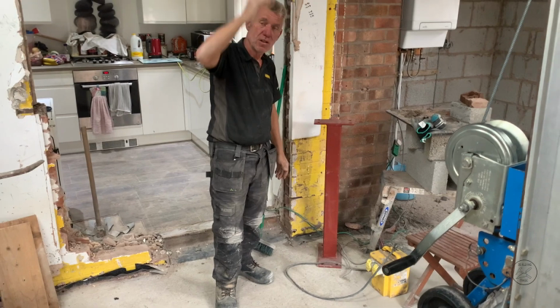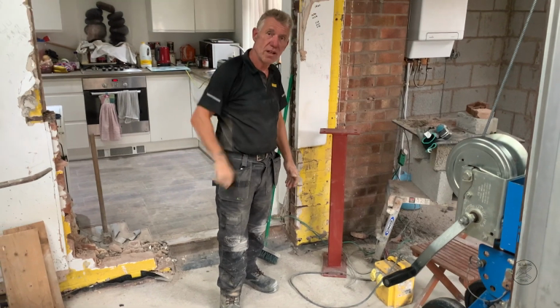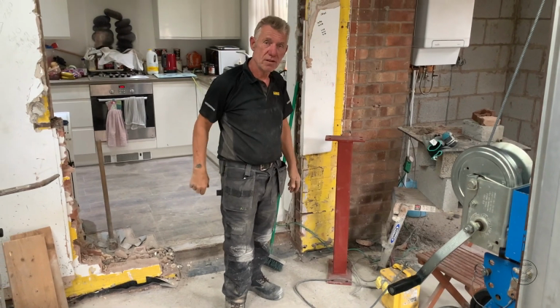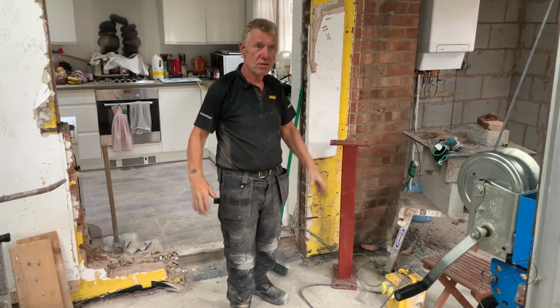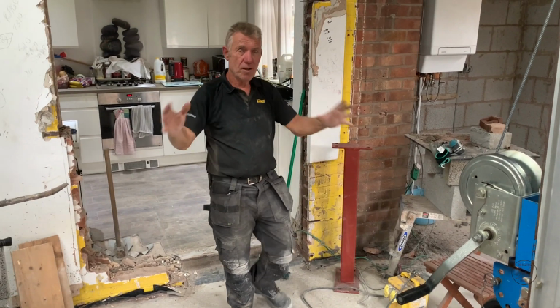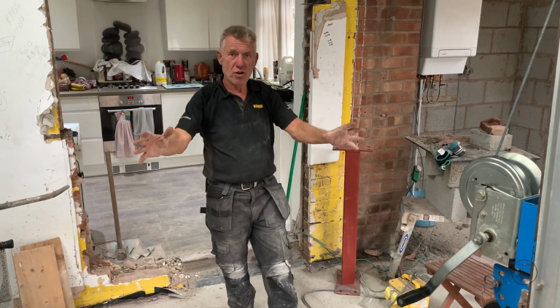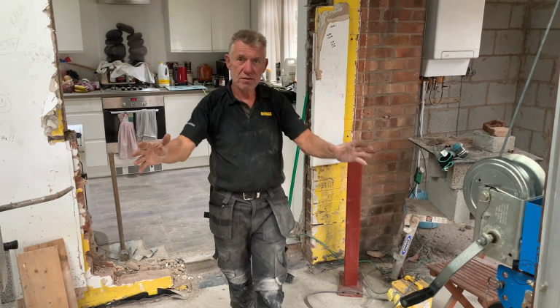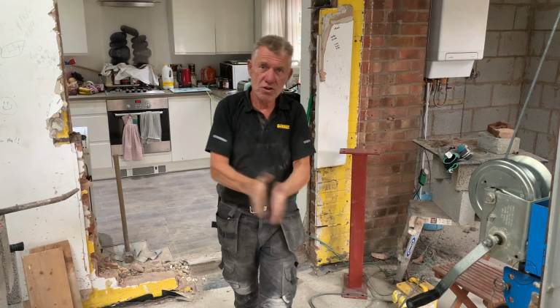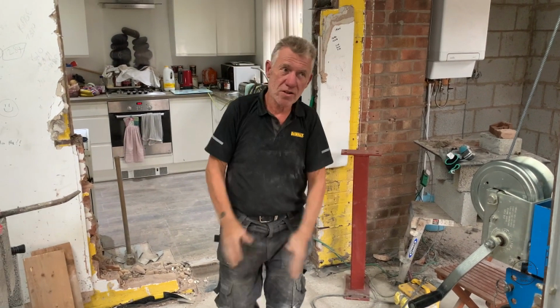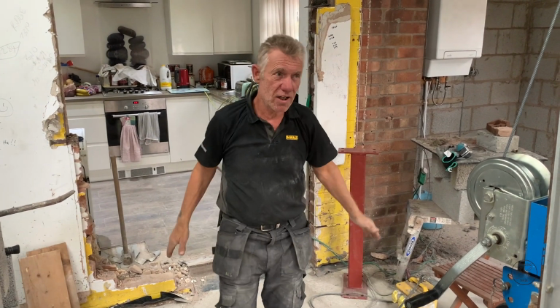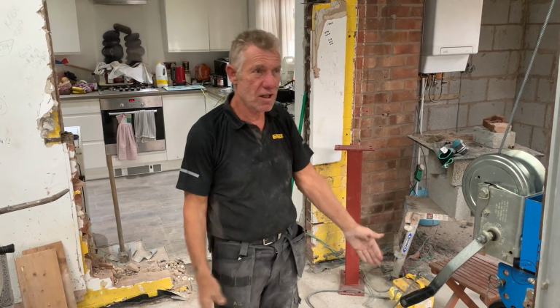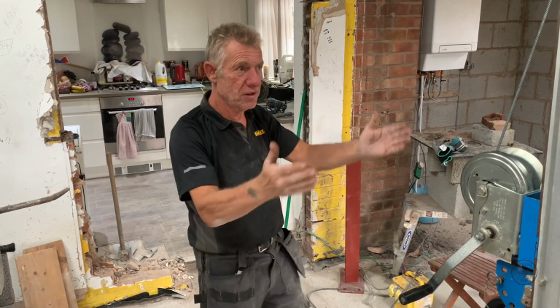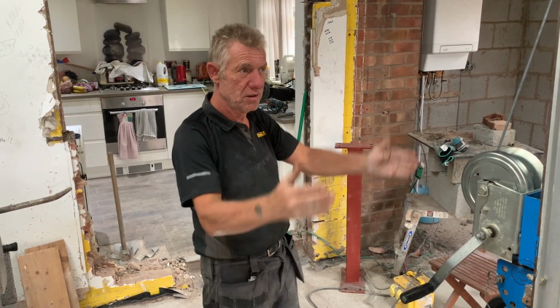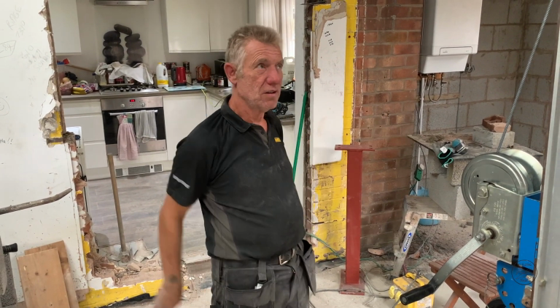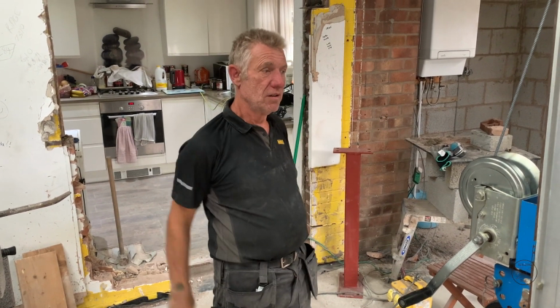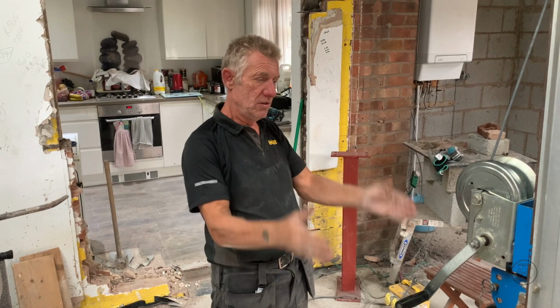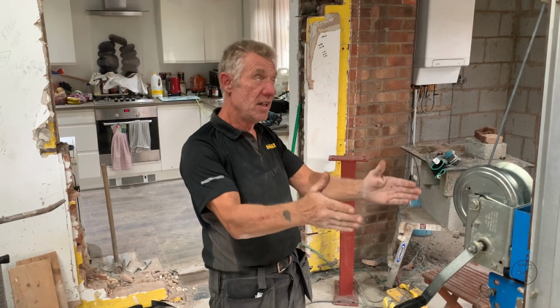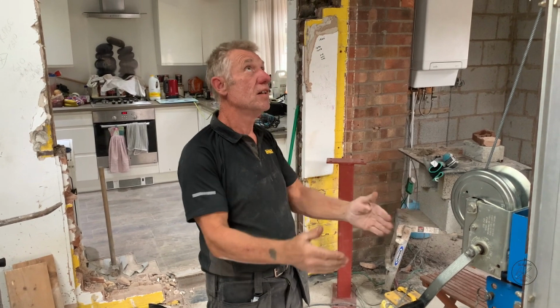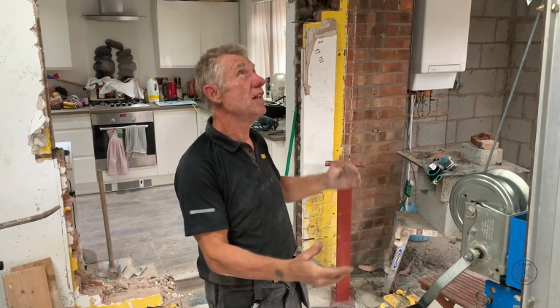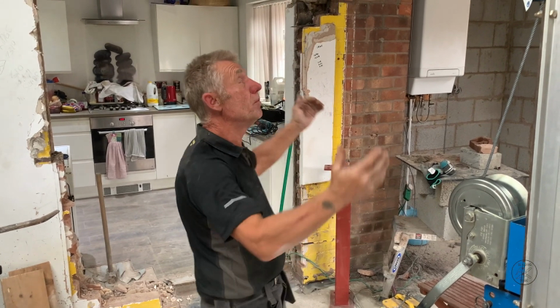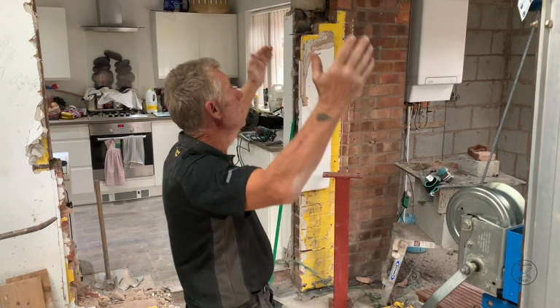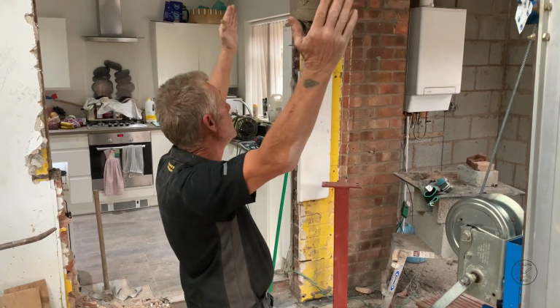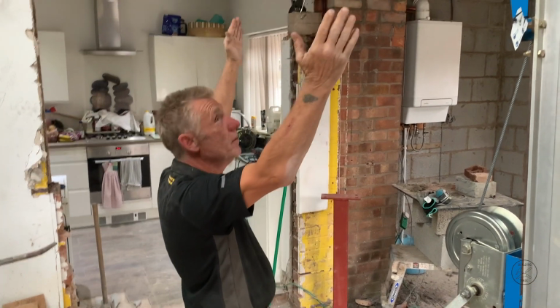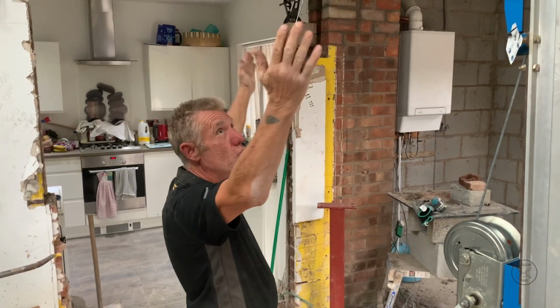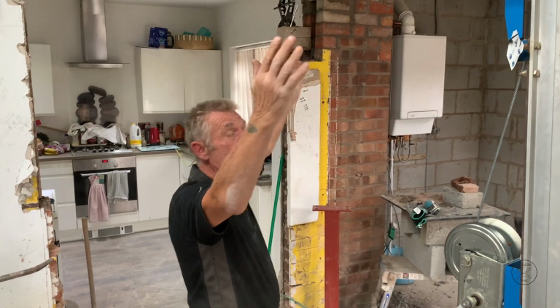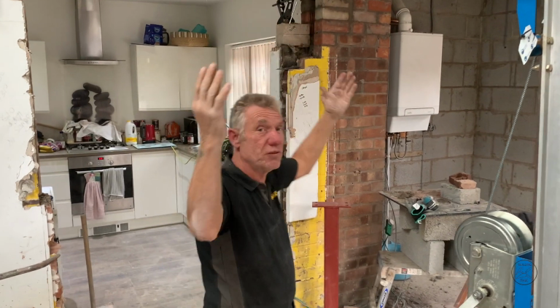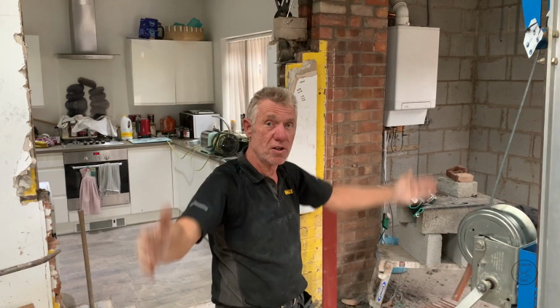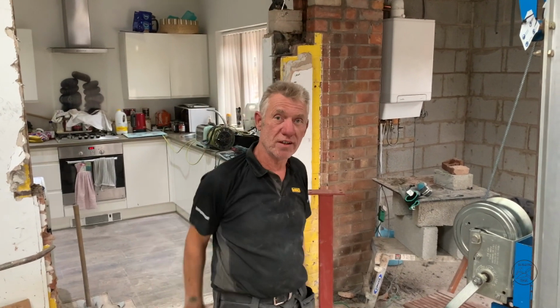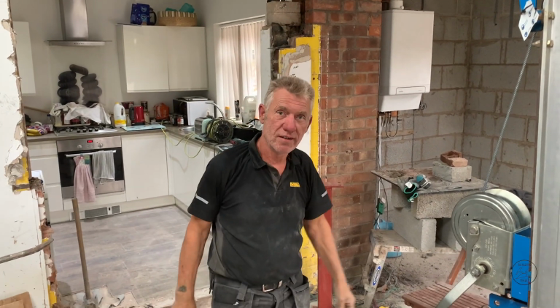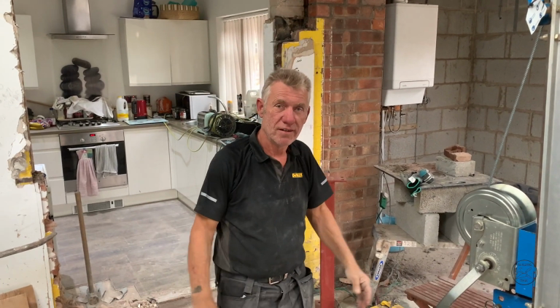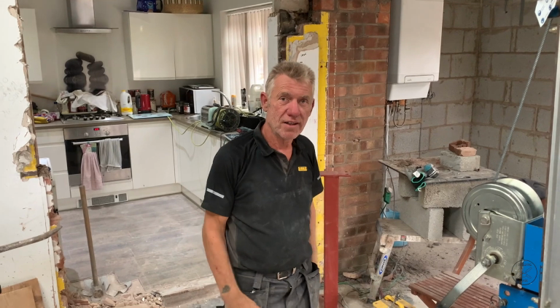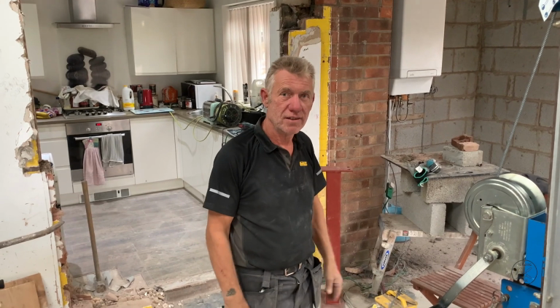So tomorrow morning when we turn up on site, we'll have the genie take up the ridge beam, and we're all prepared for tomorrow morning.